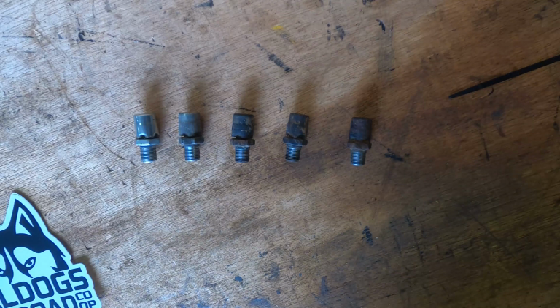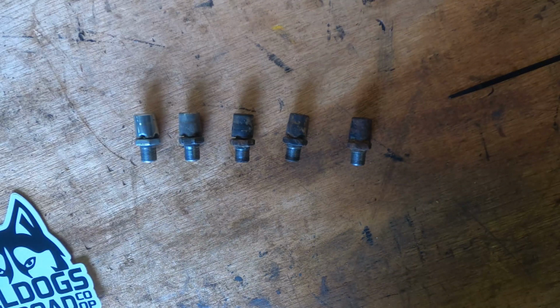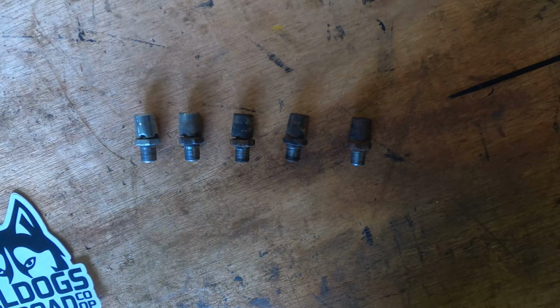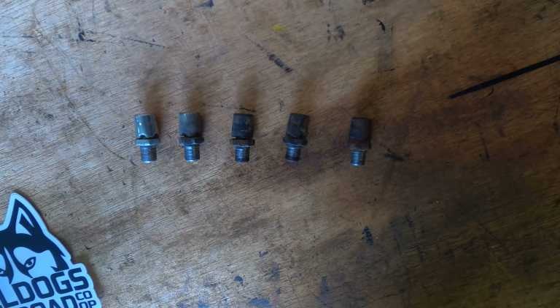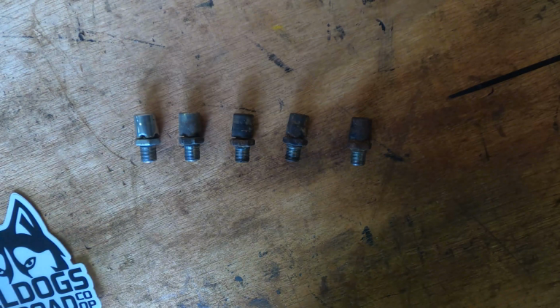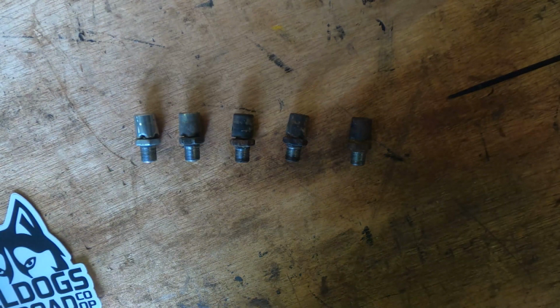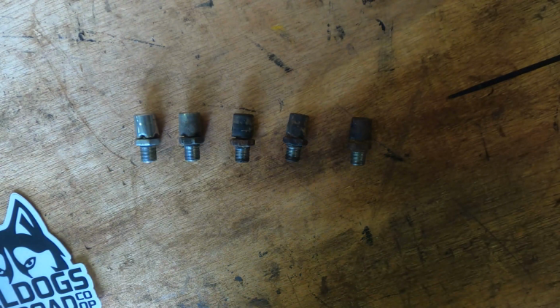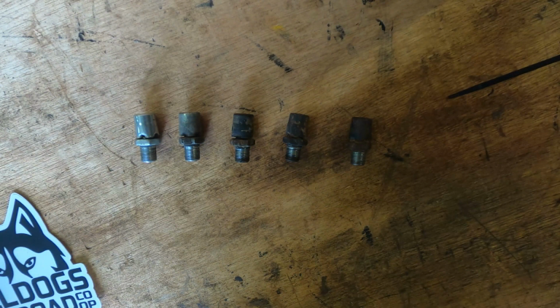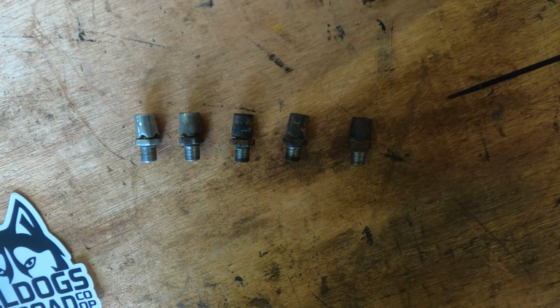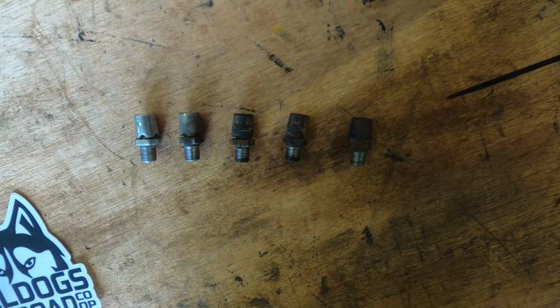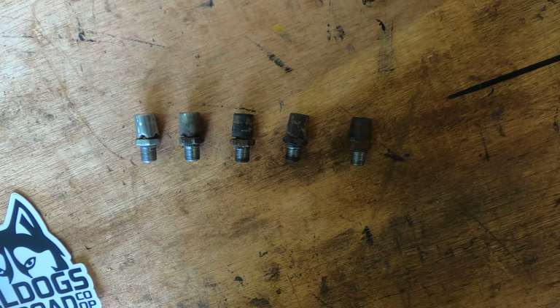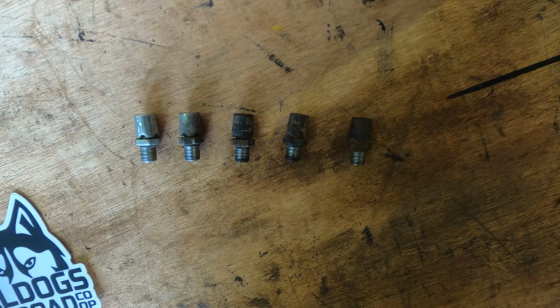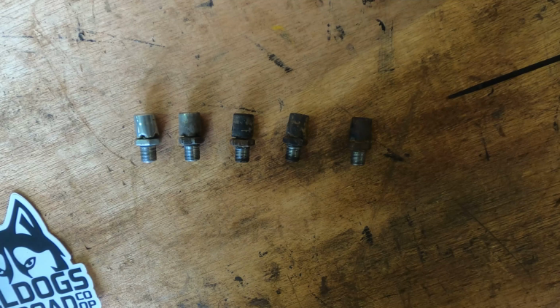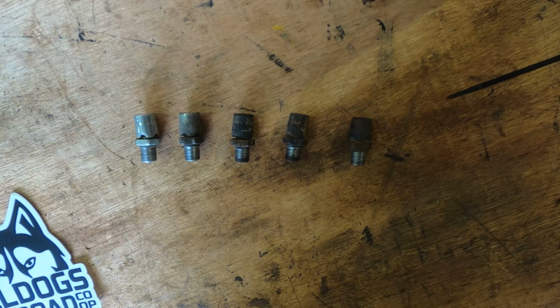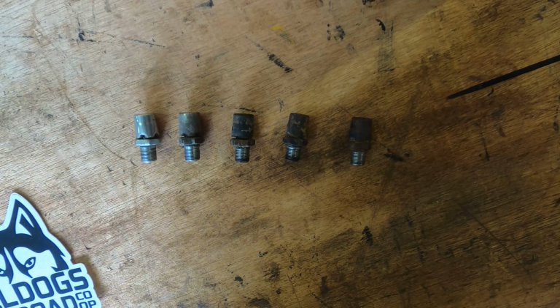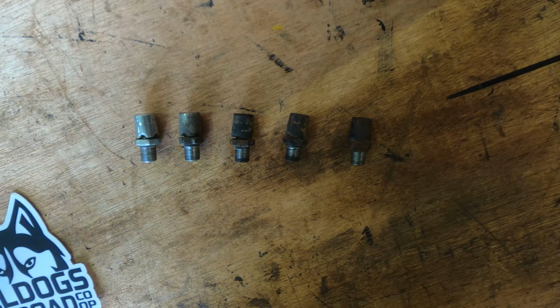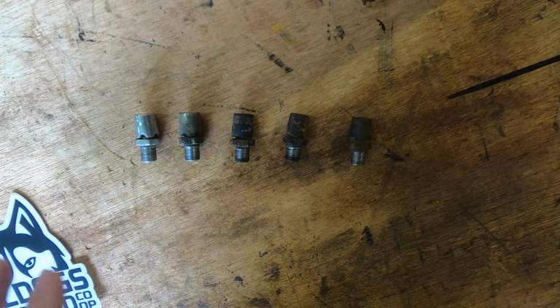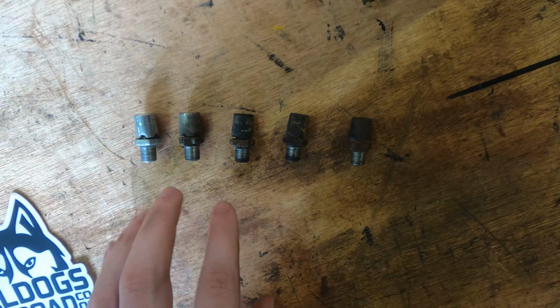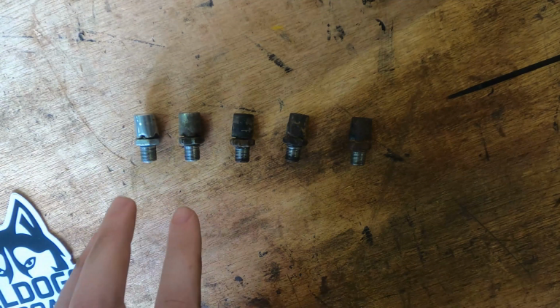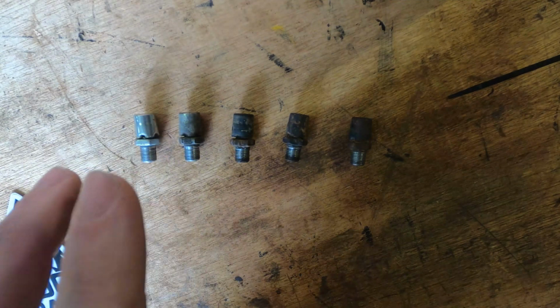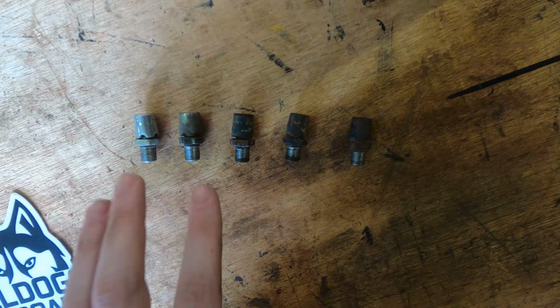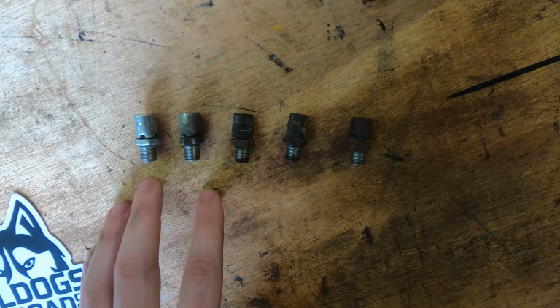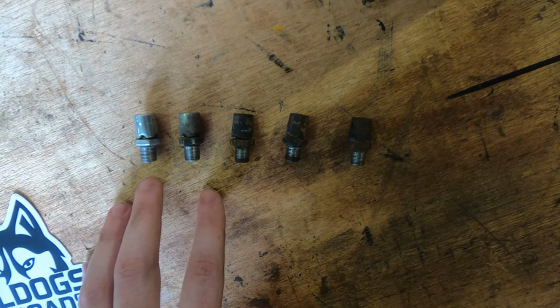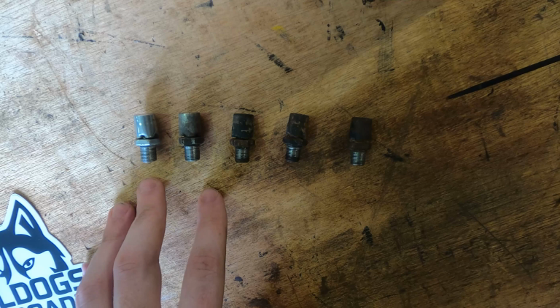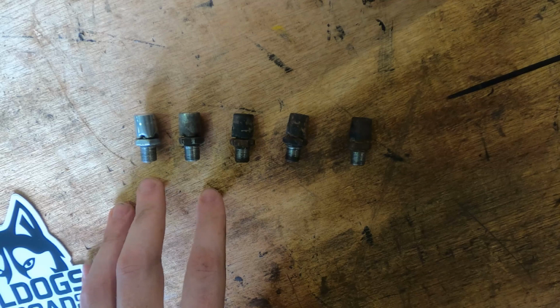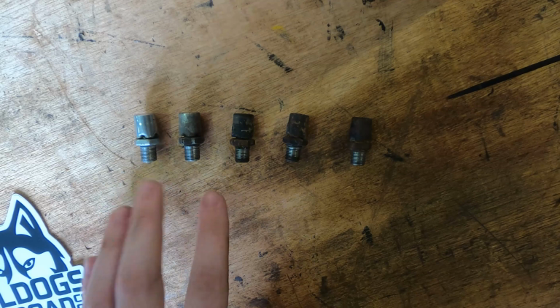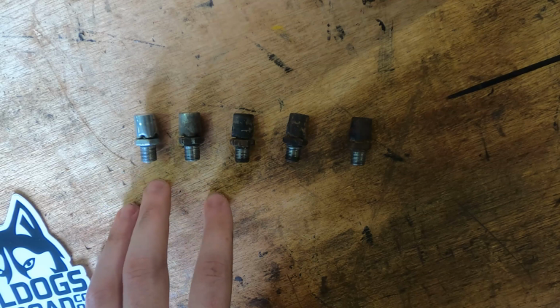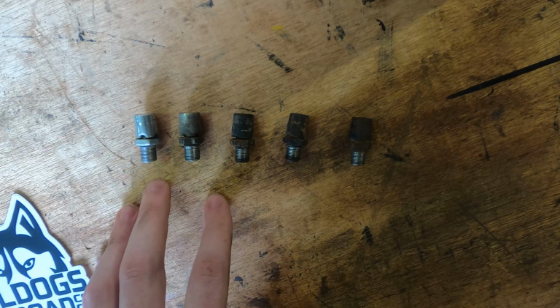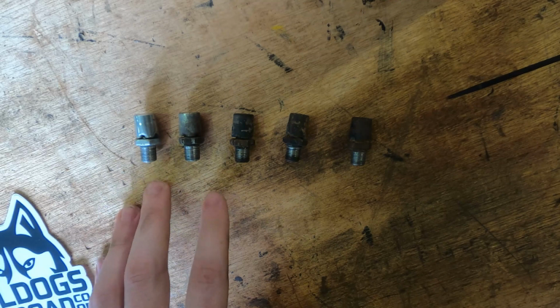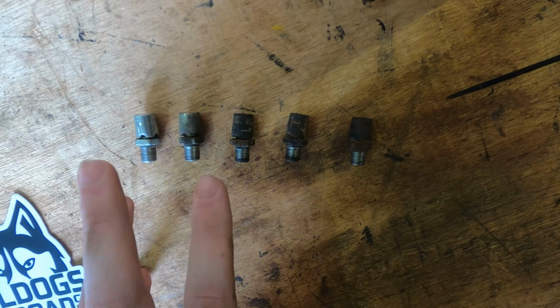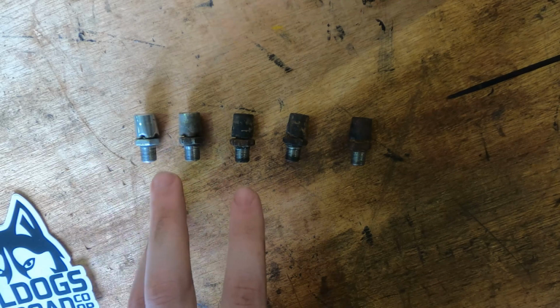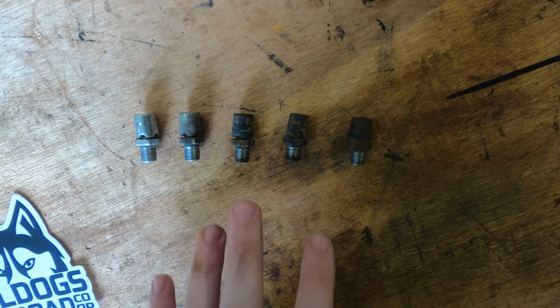Hey everyone, how's it going? This is Steve with All Dogs Off-Road, and on today's video we're going to be talking about your rear differential breather that can be found on 2nd Gen Frontiers, 2nd Gen Xterras, and 1st Gen Titans.